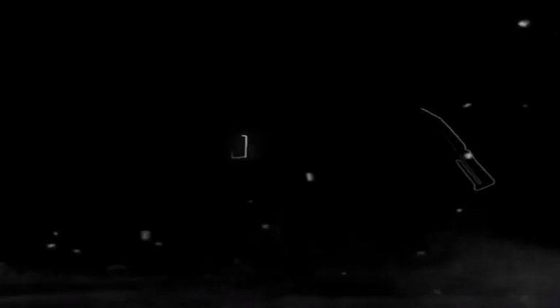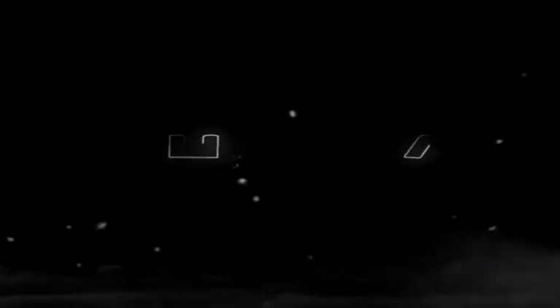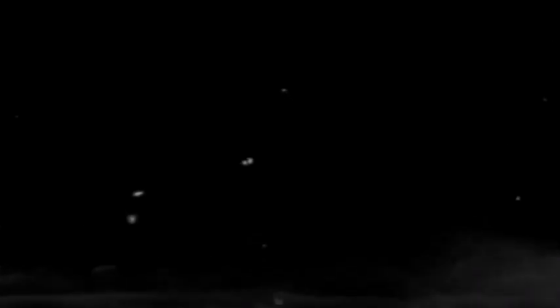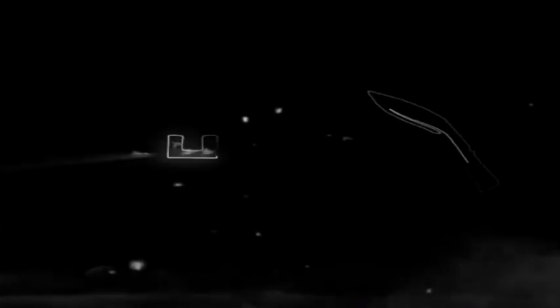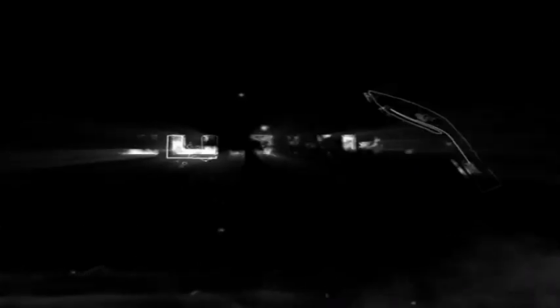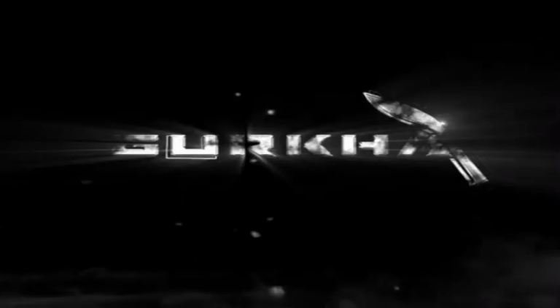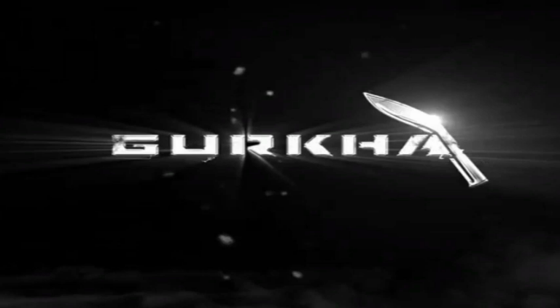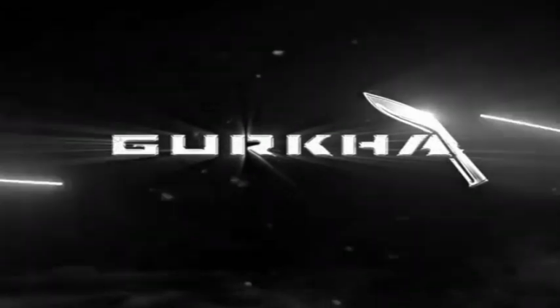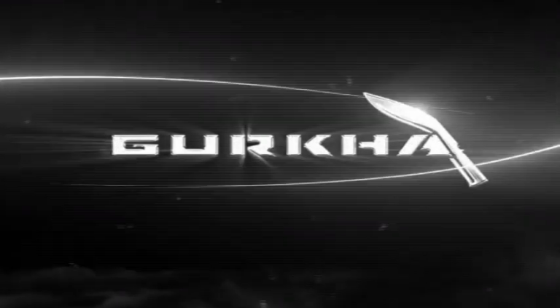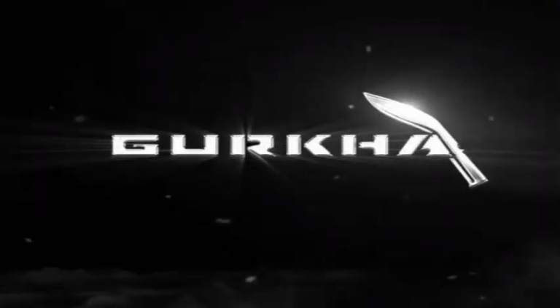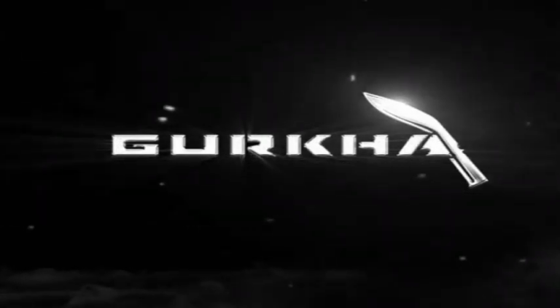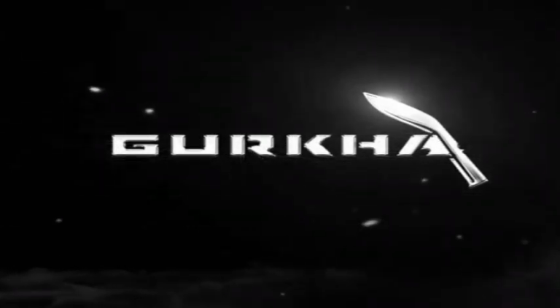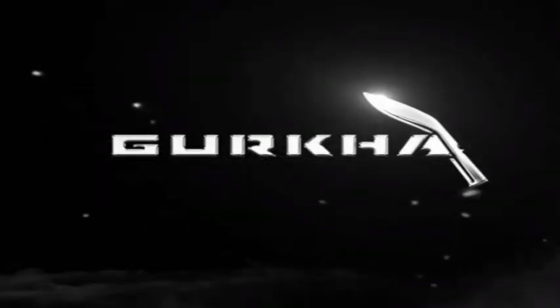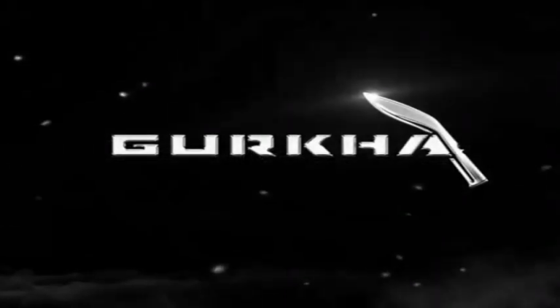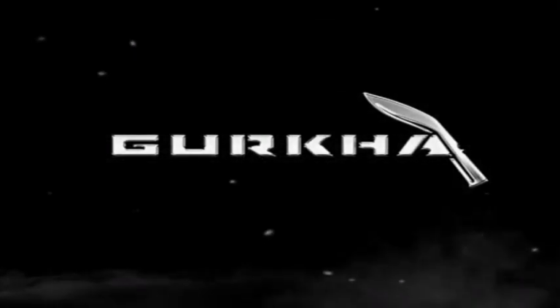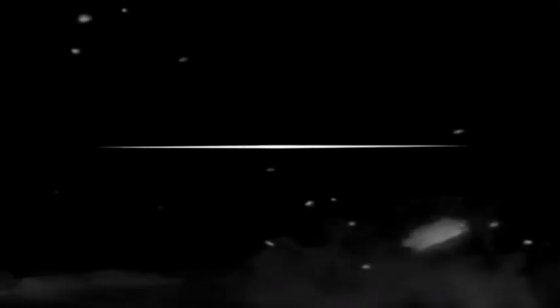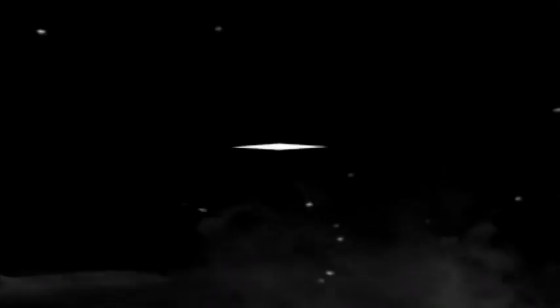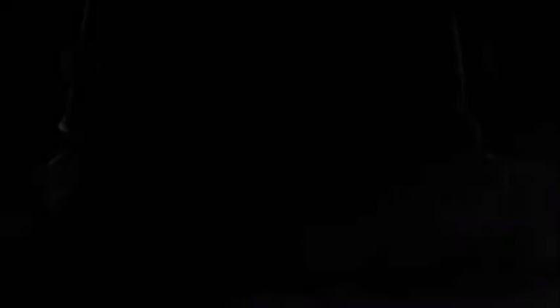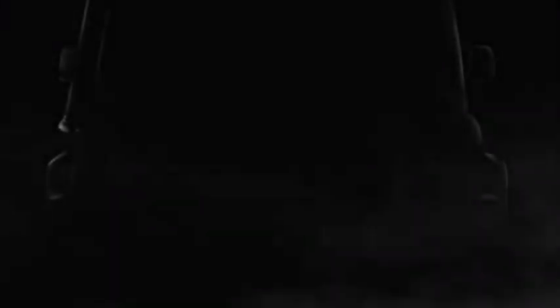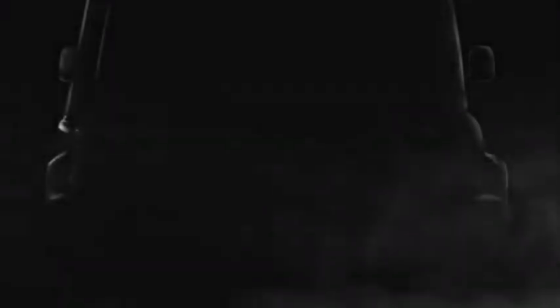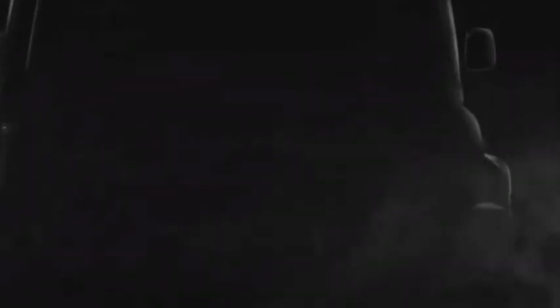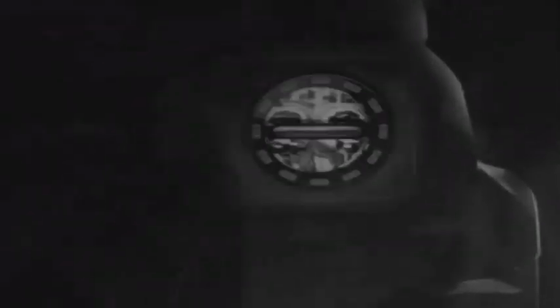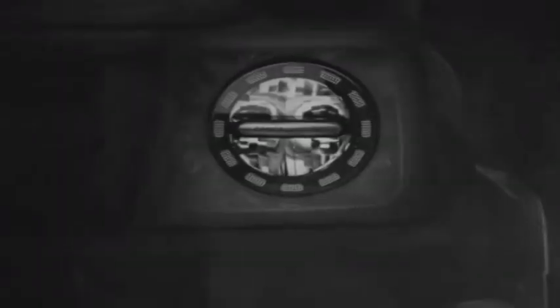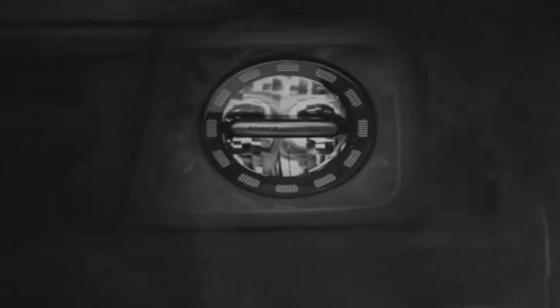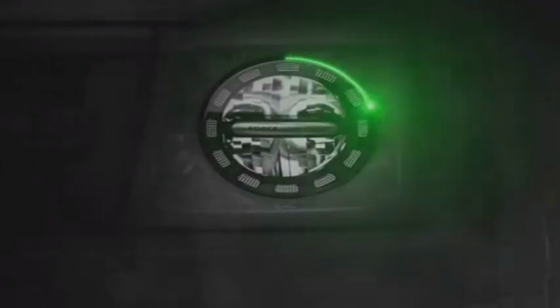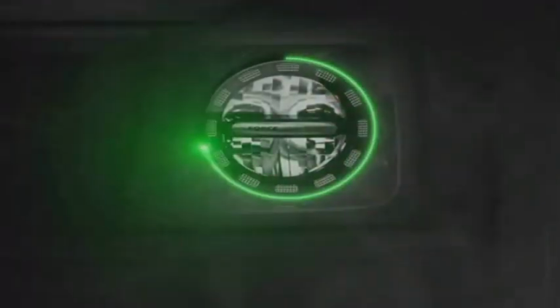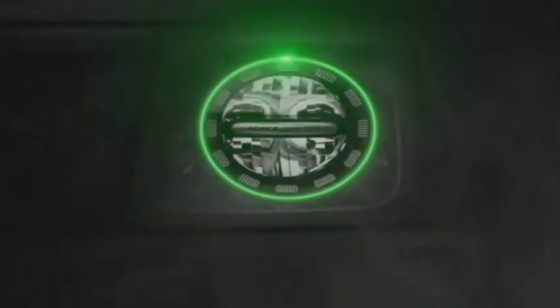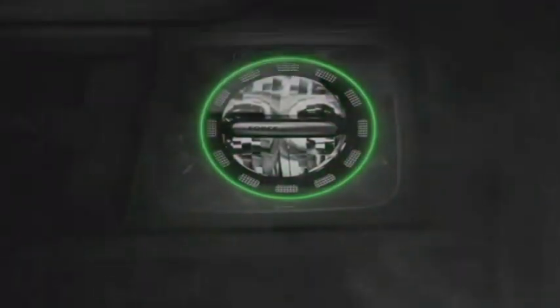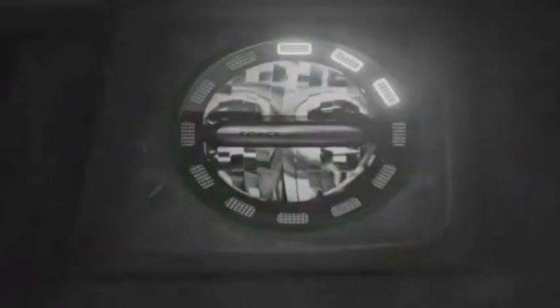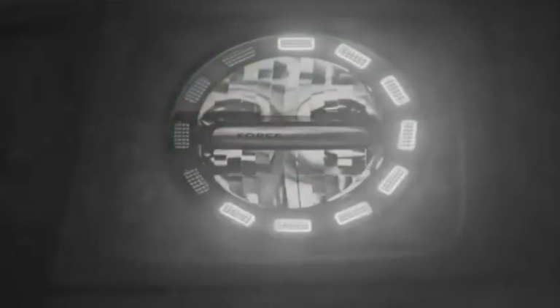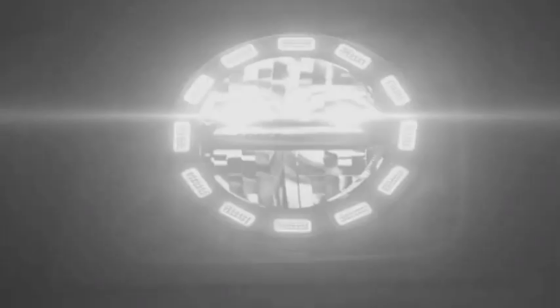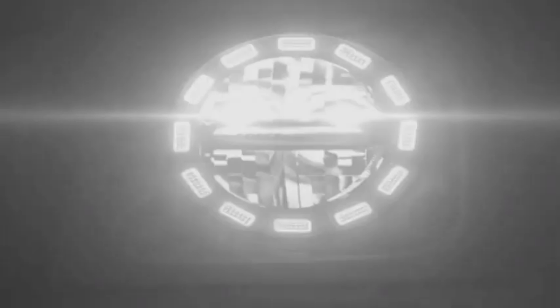The famous Indian car manufacturer Force Motors is all set to launch their new redesigned SUV named as Gurkha in the local market. The SUV will come in the 4X4 off-road adventure vehicle segment.